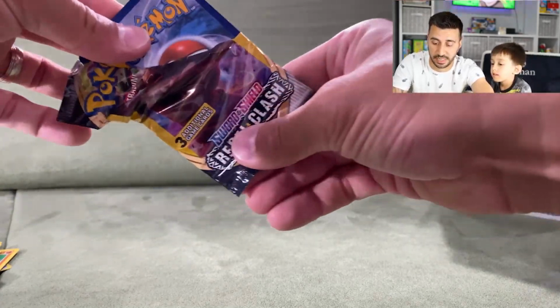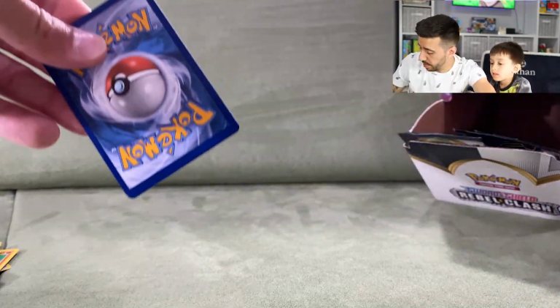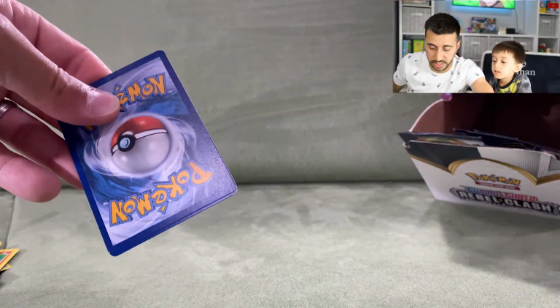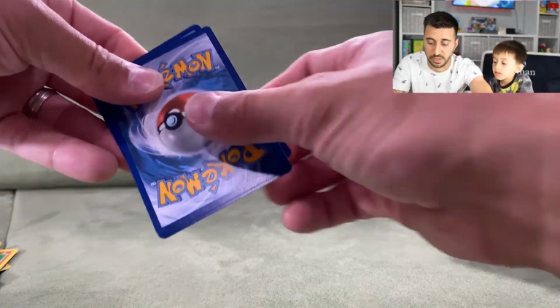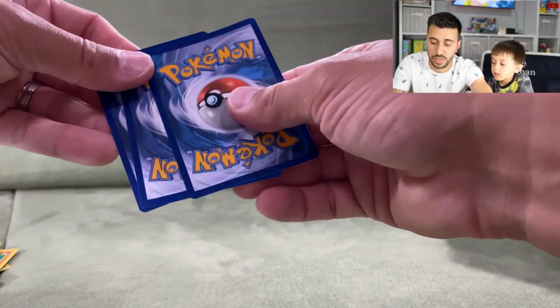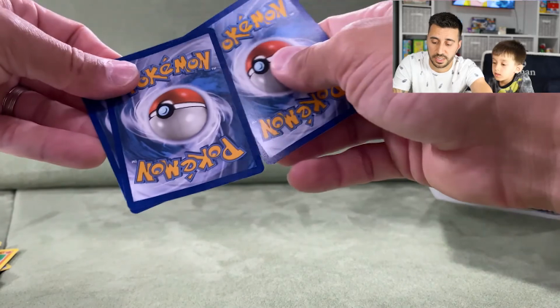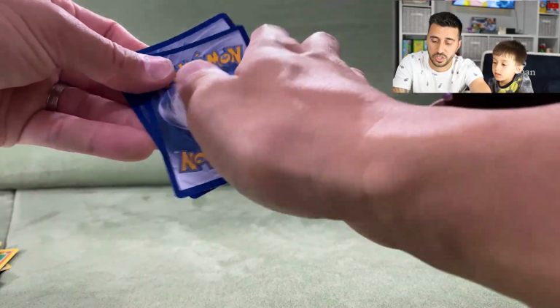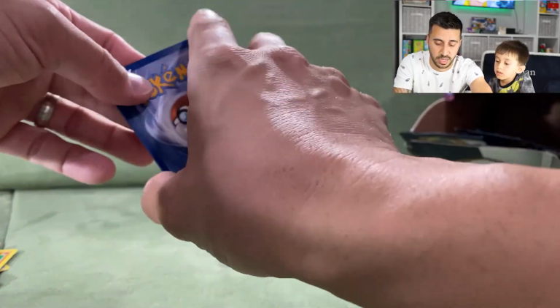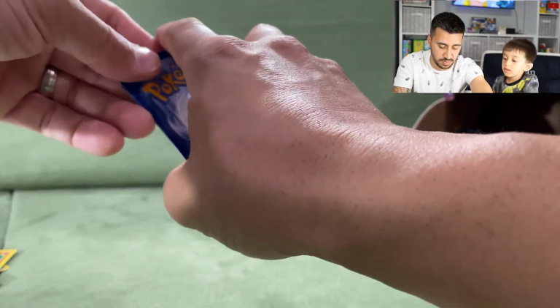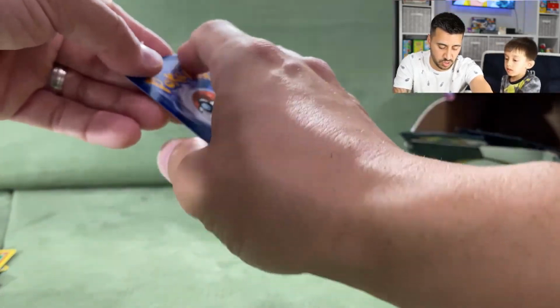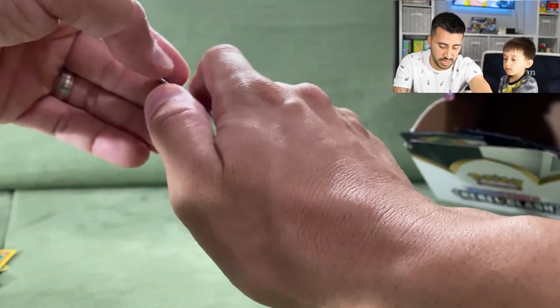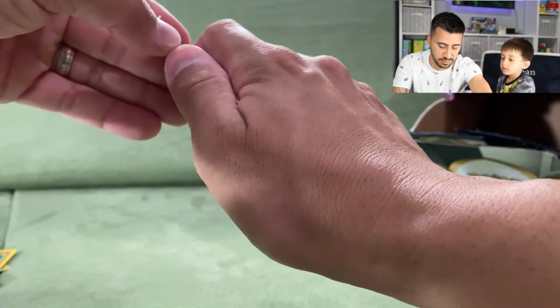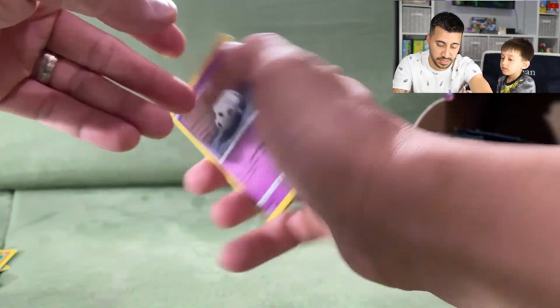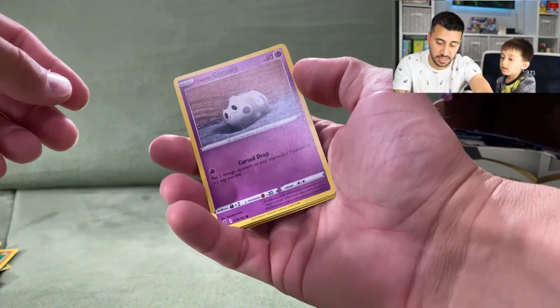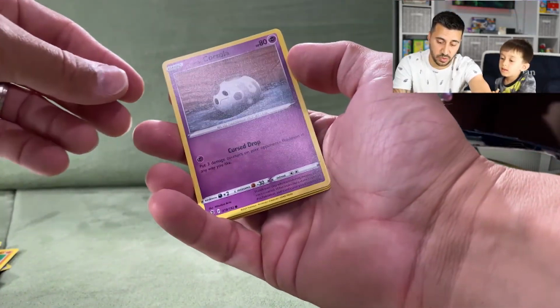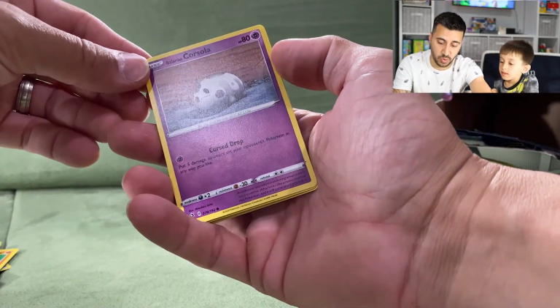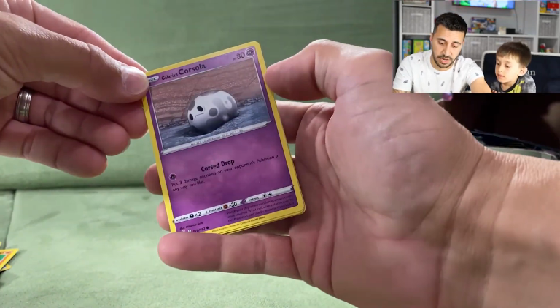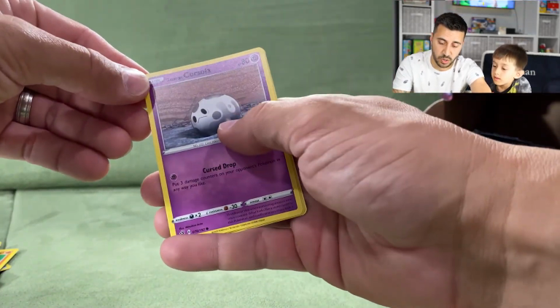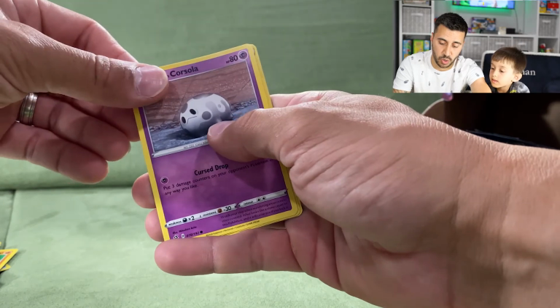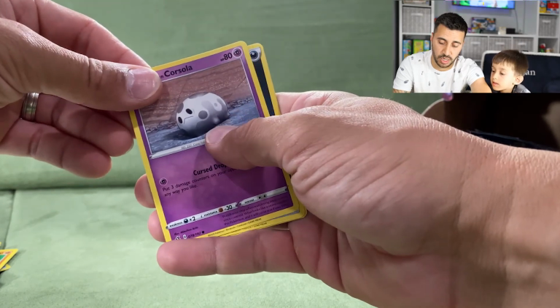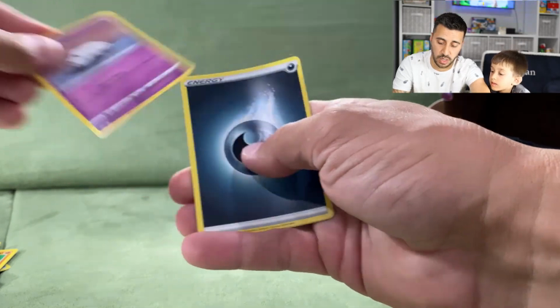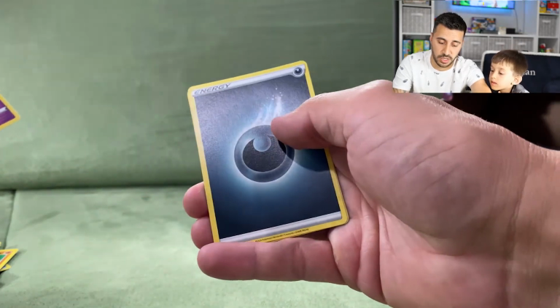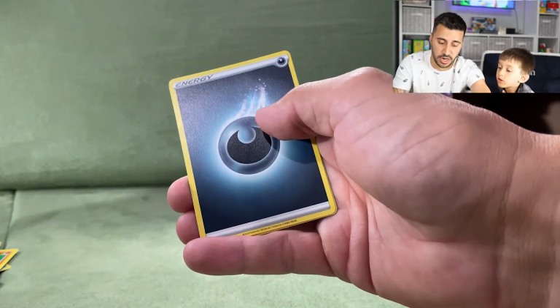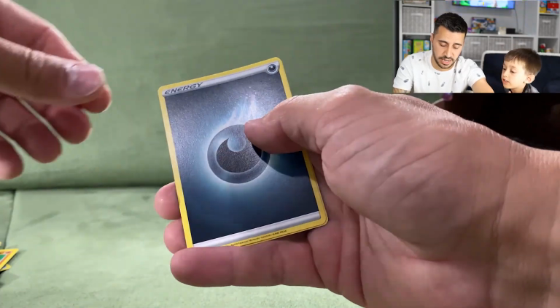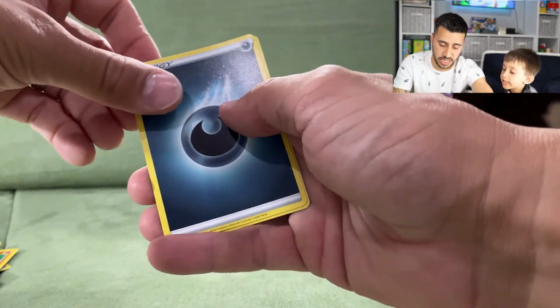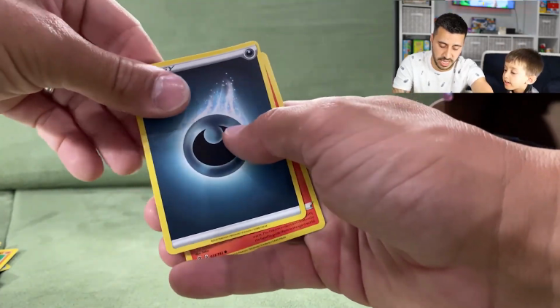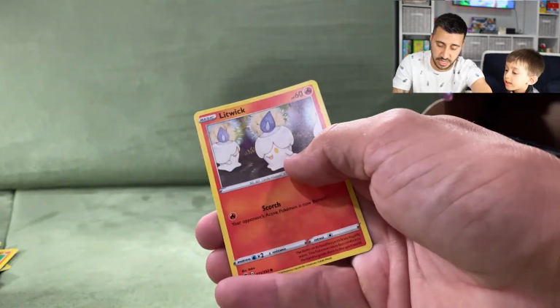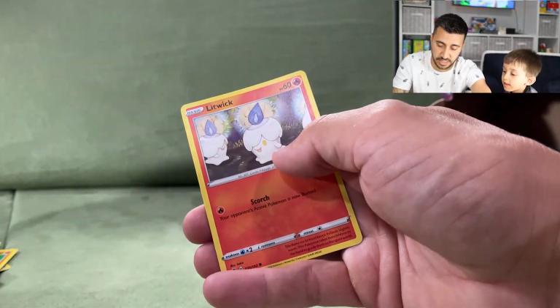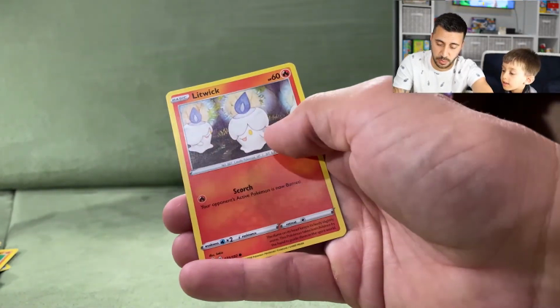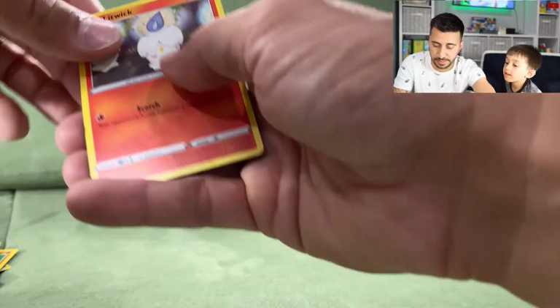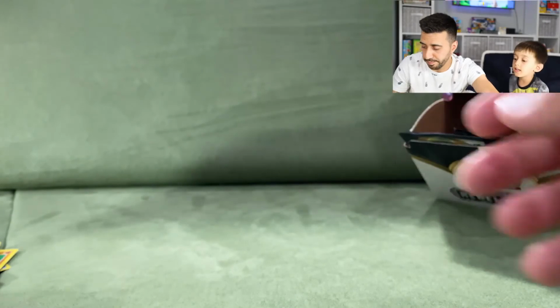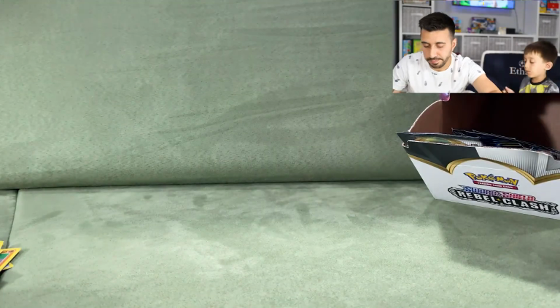Next pack: a Galarian Corsola, a Dark Energy, and a Litwick.